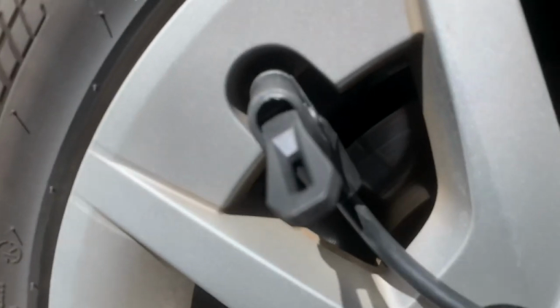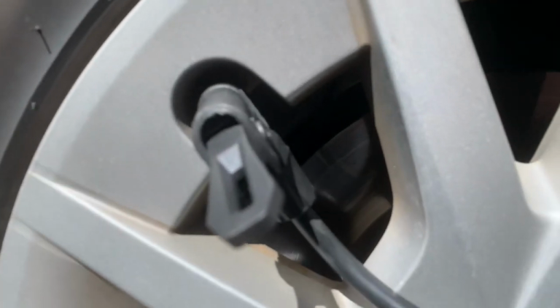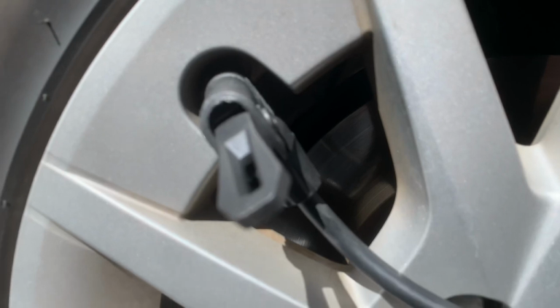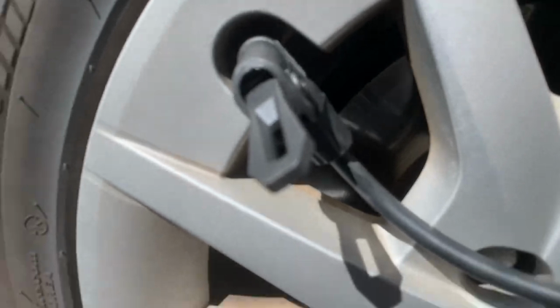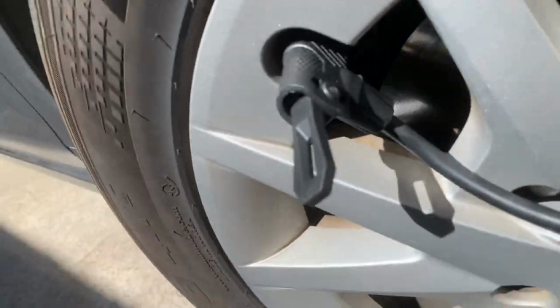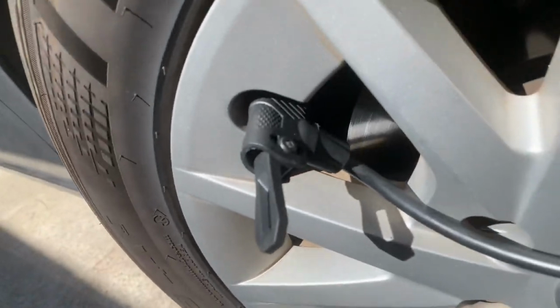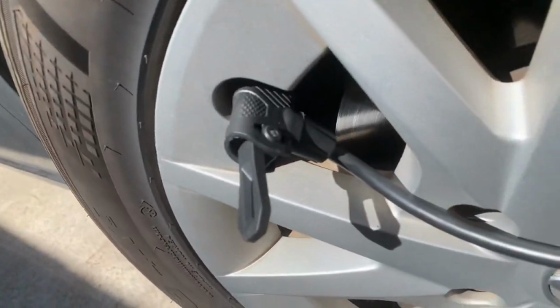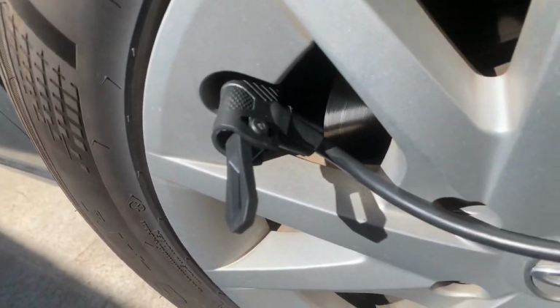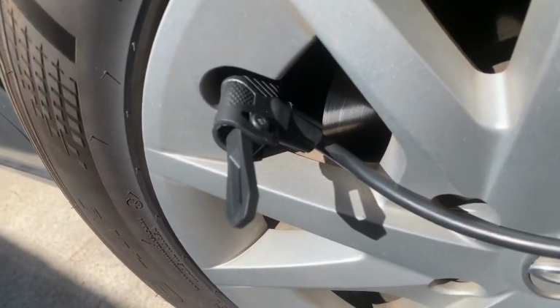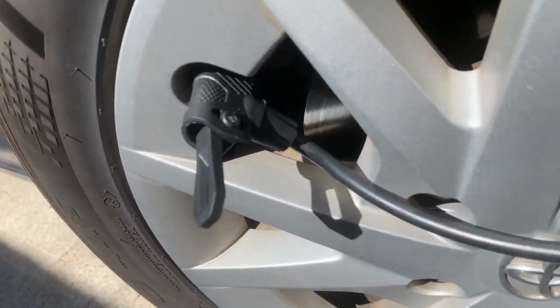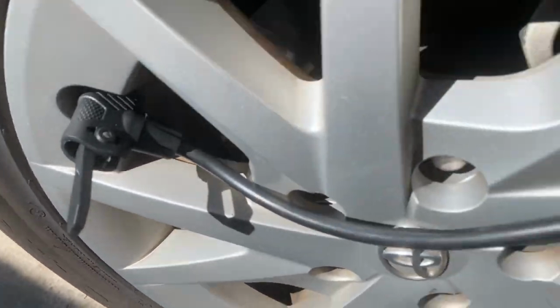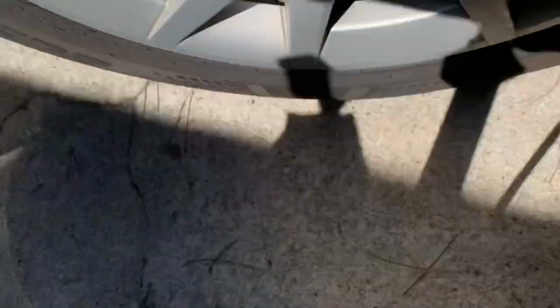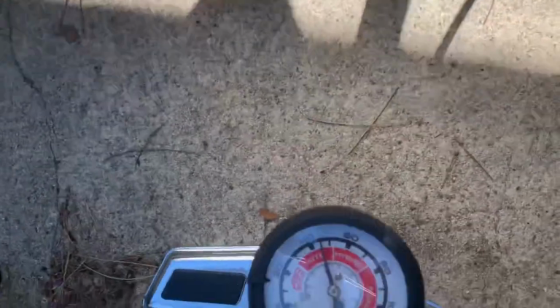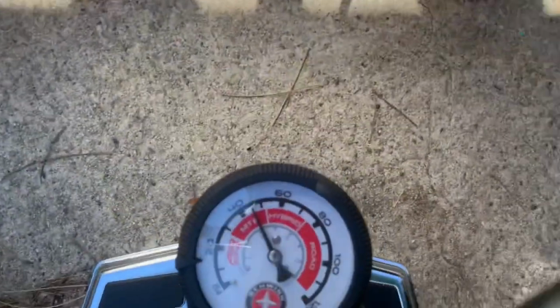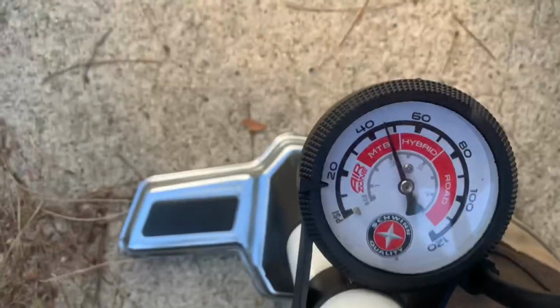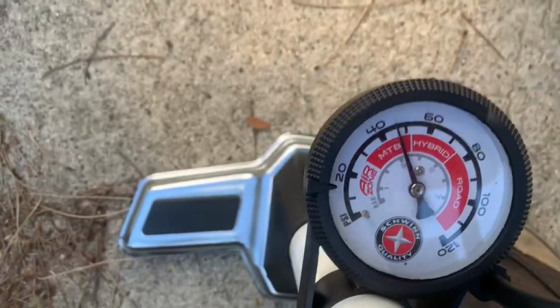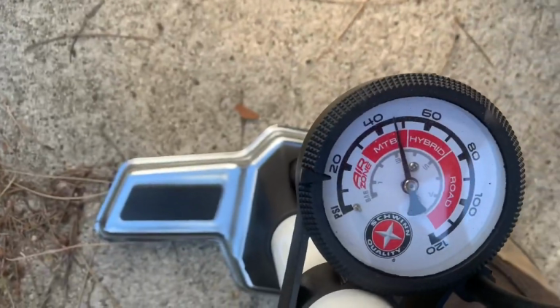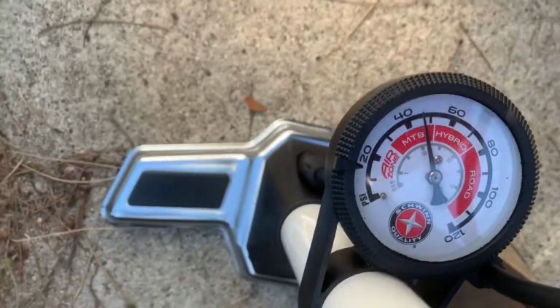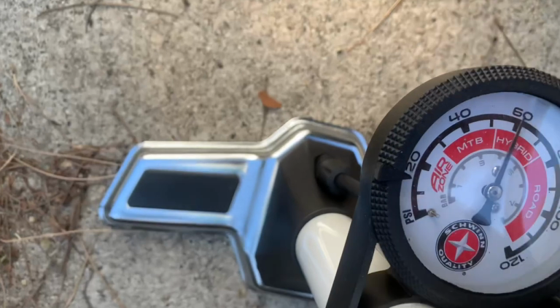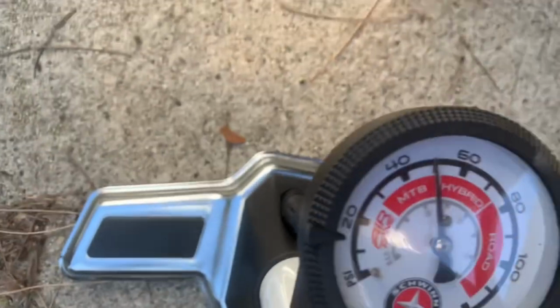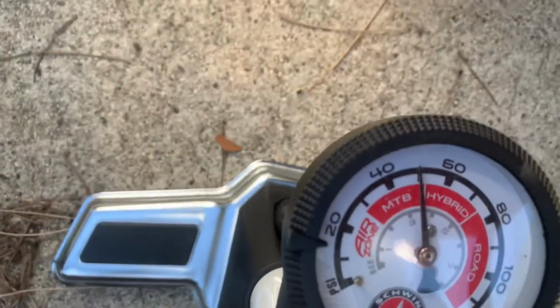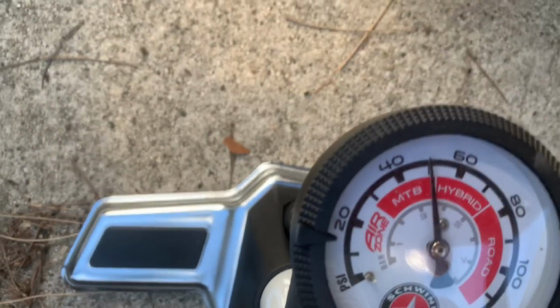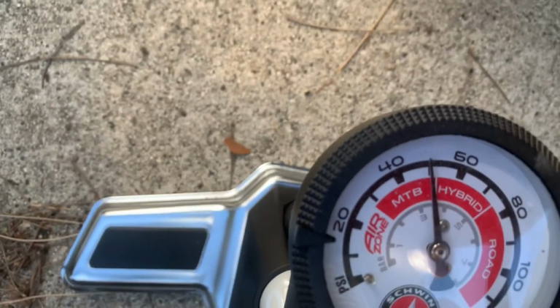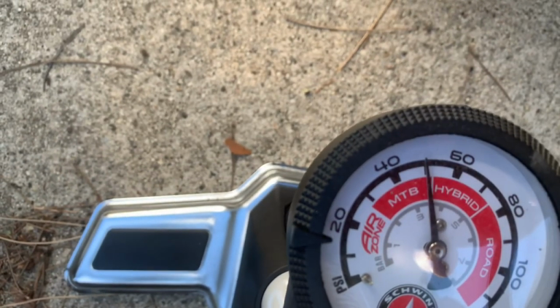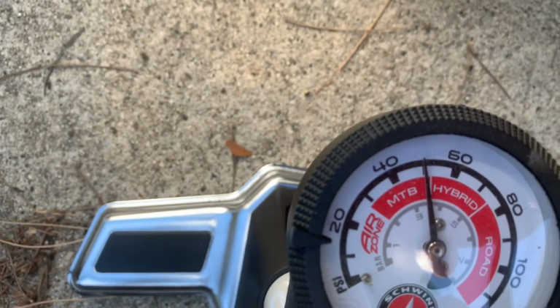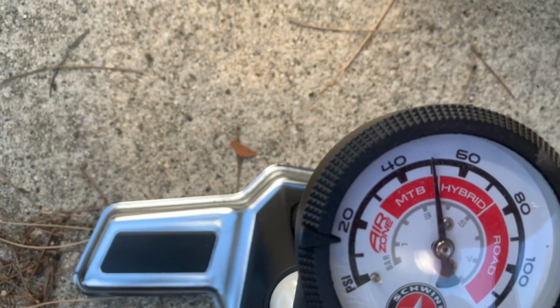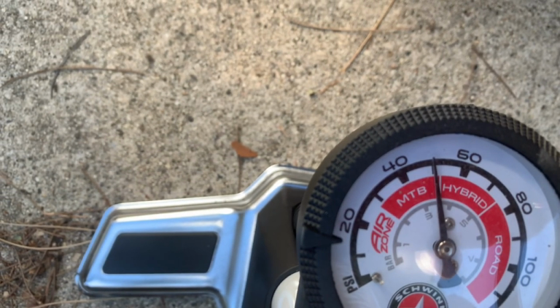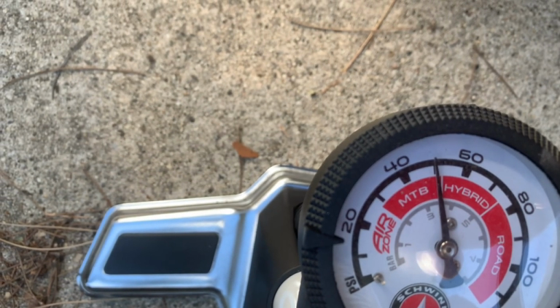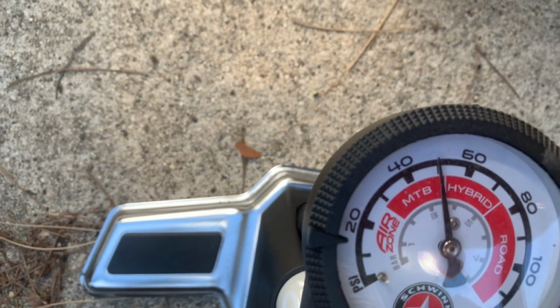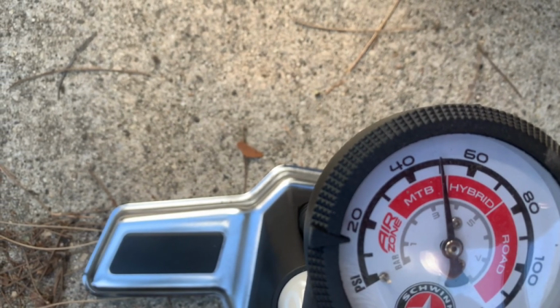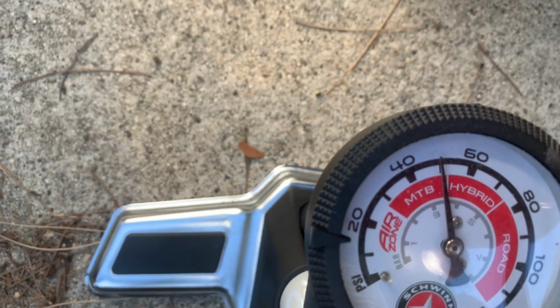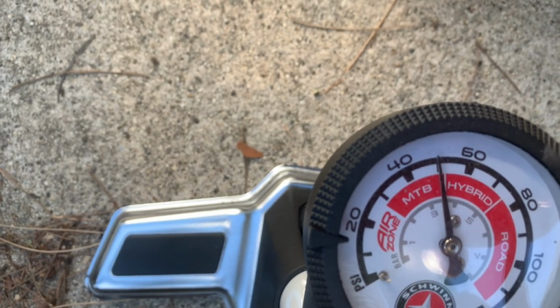The Schwinn floor pump works great. Once you've got it hooked onto your tire, the gauge is really easy to read, and you get a fair amount of air per stroke, so you don't end up pumping and pumping and pumping. It fills up the tire pretty fast.